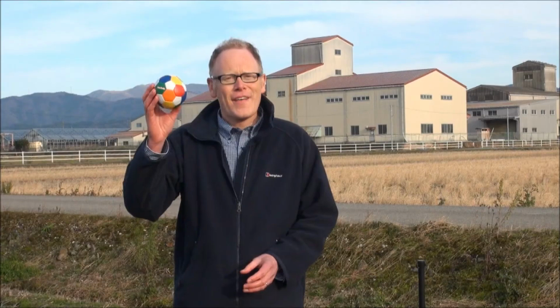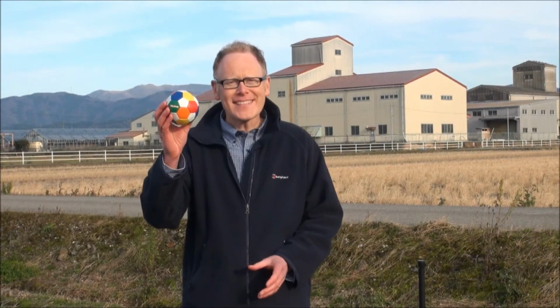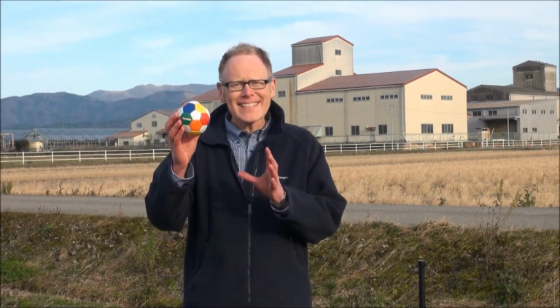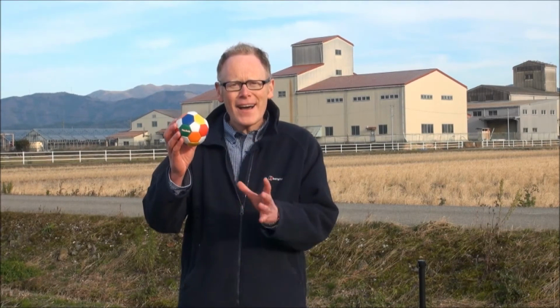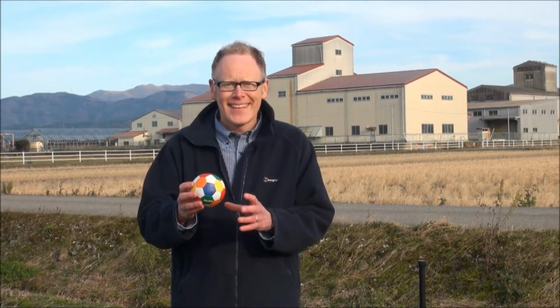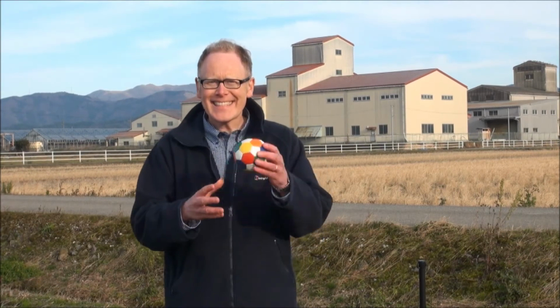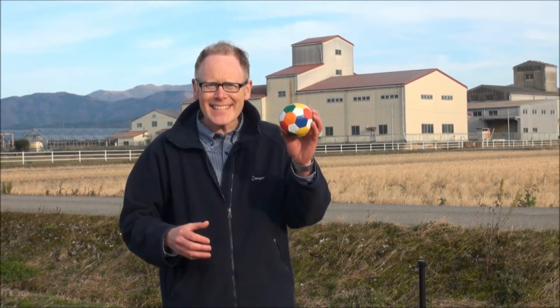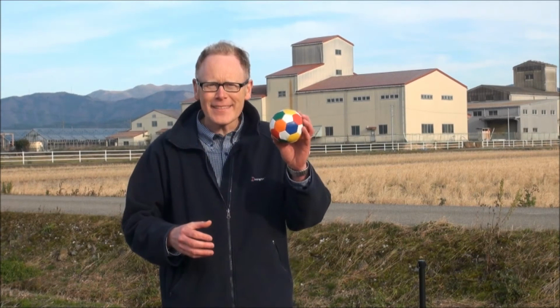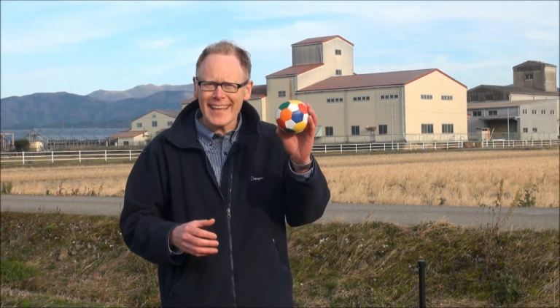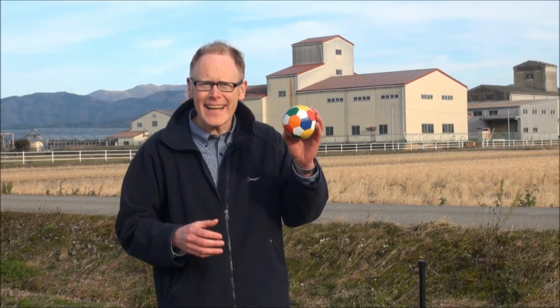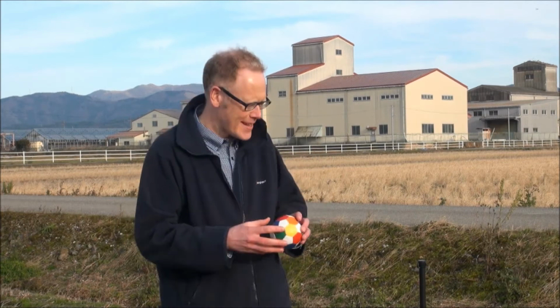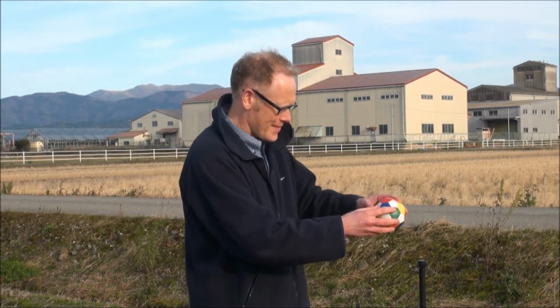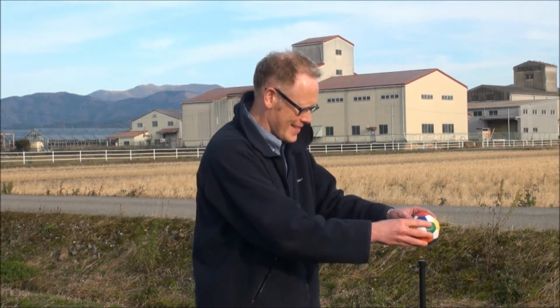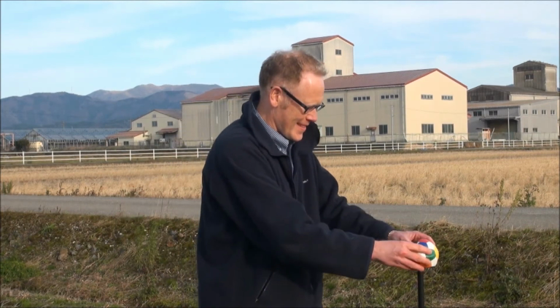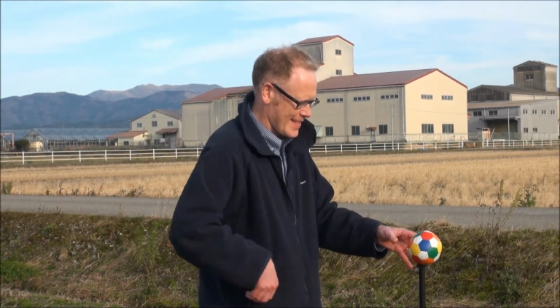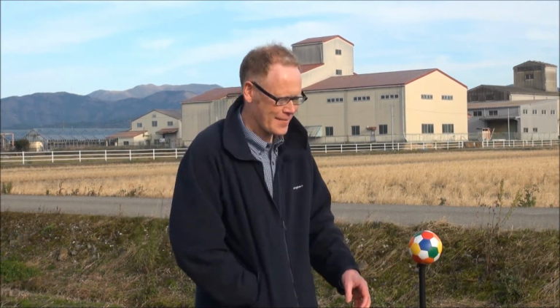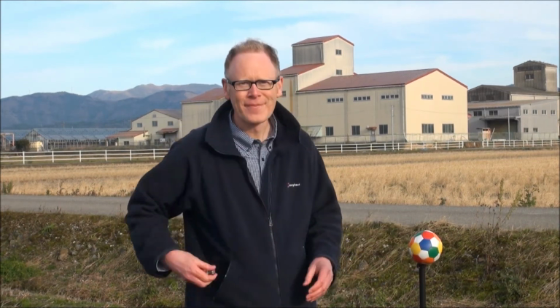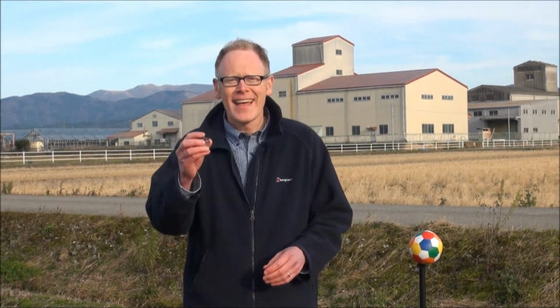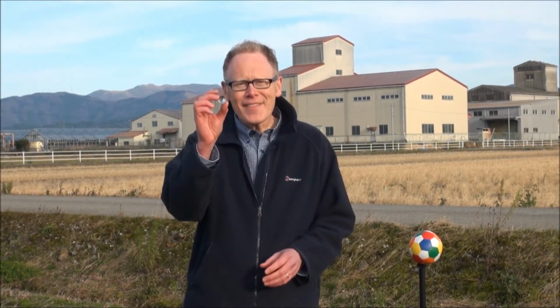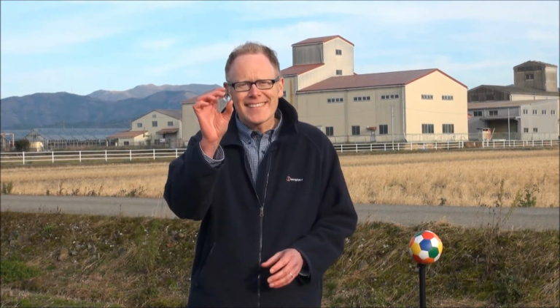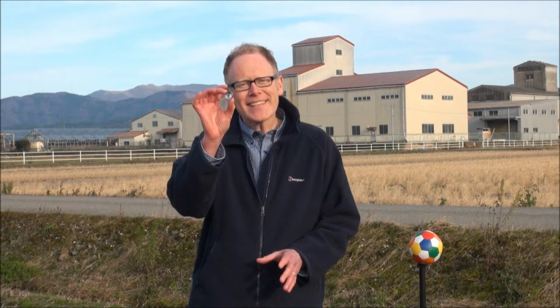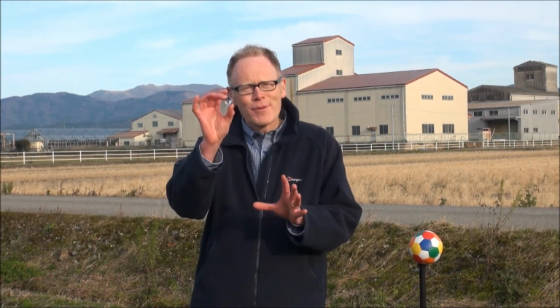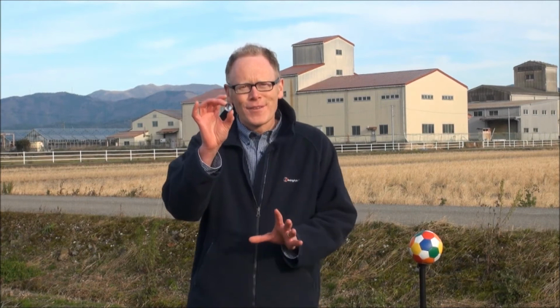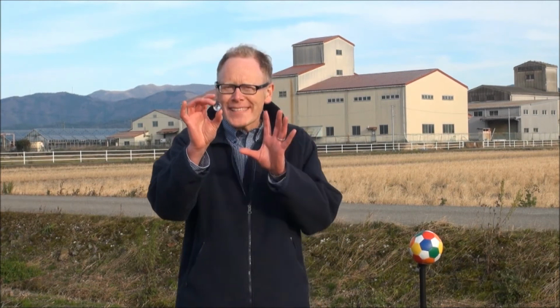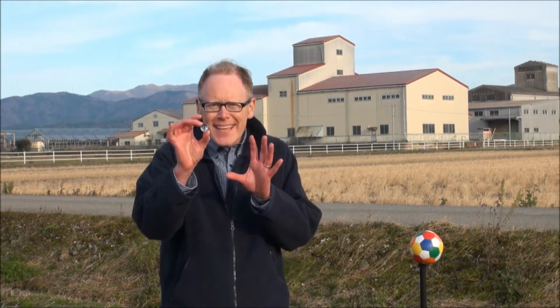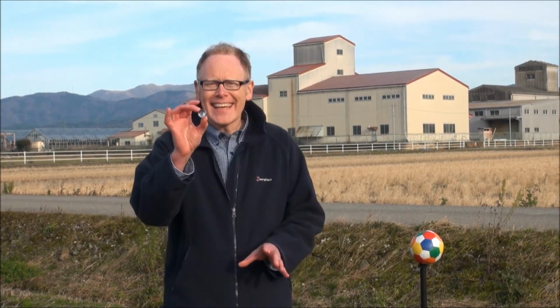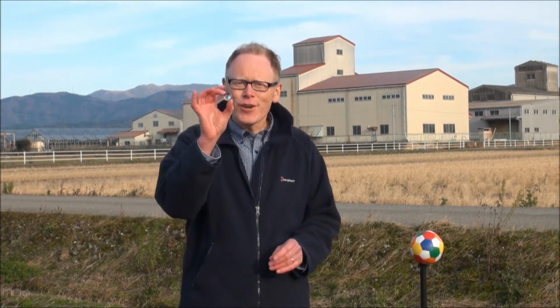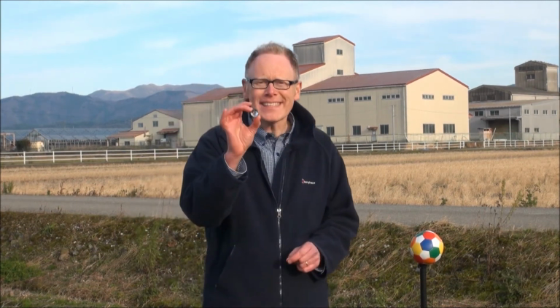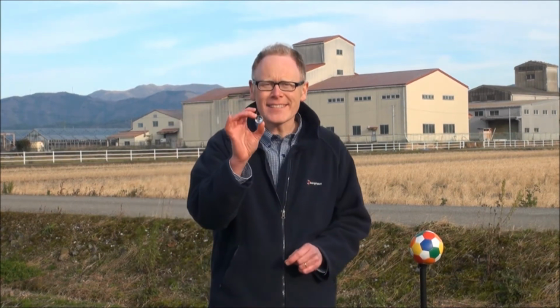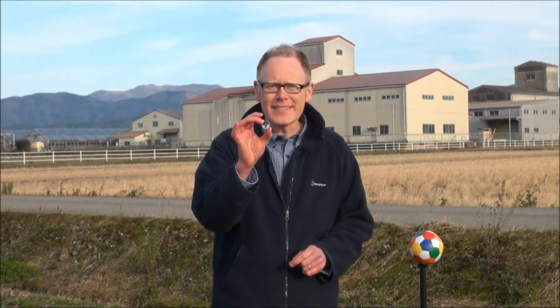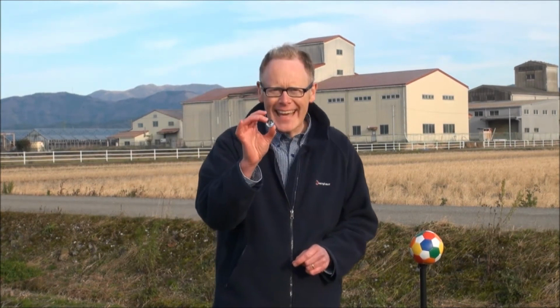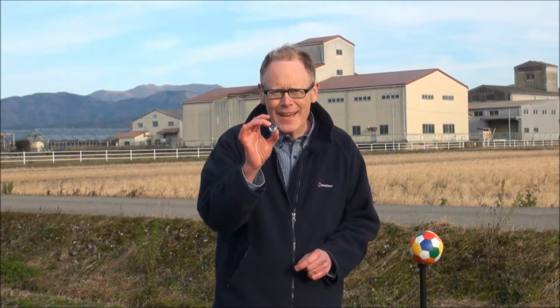This is our Earth. It's 10 centimeters in diameter. And this is our Moon. On the same scale, it's 2.7 centimeters in diameter.